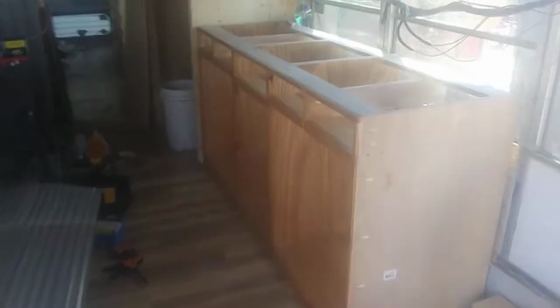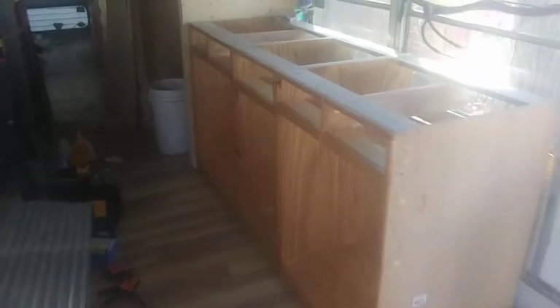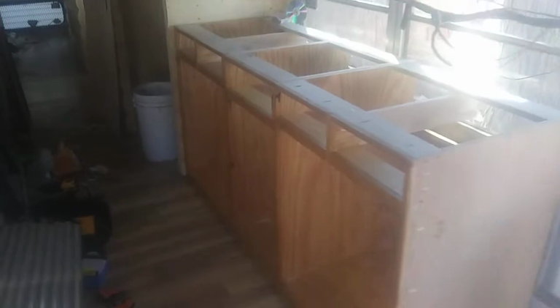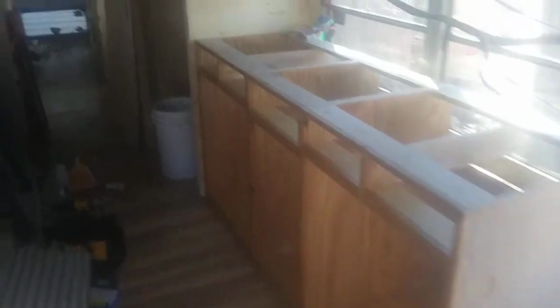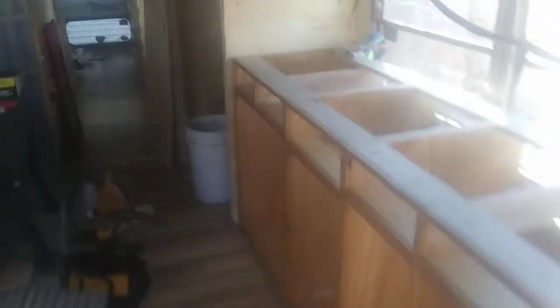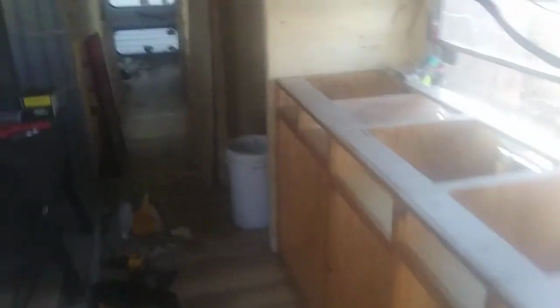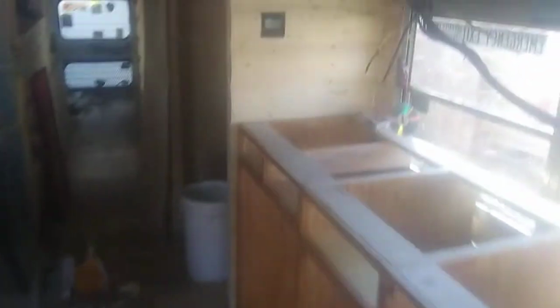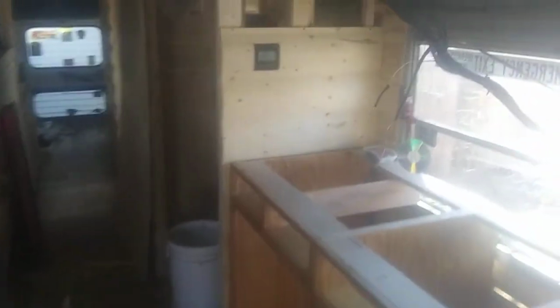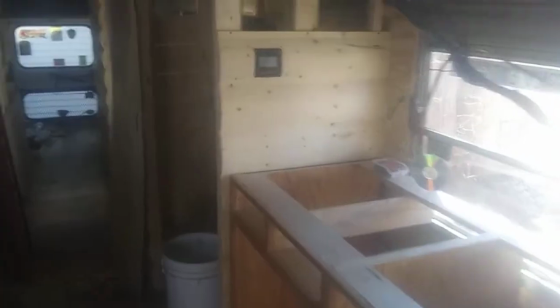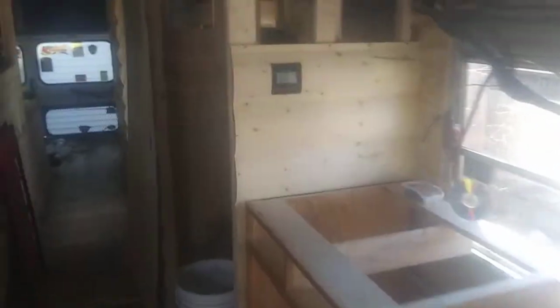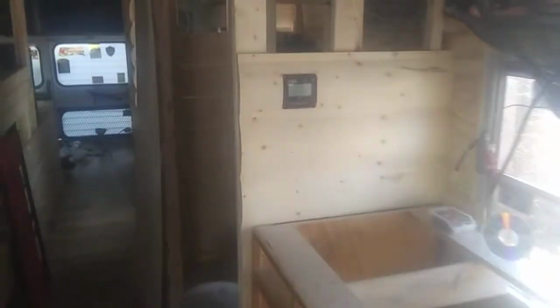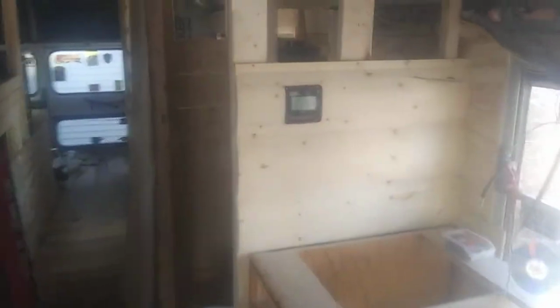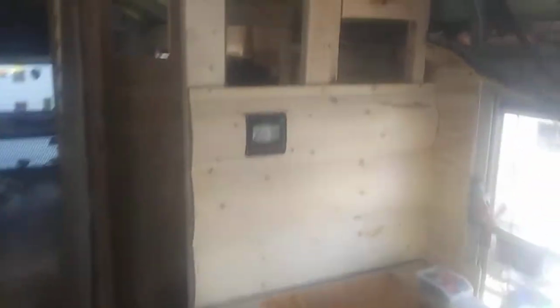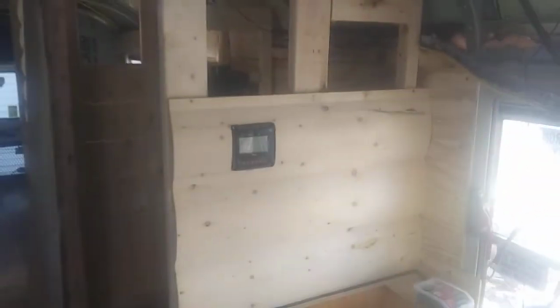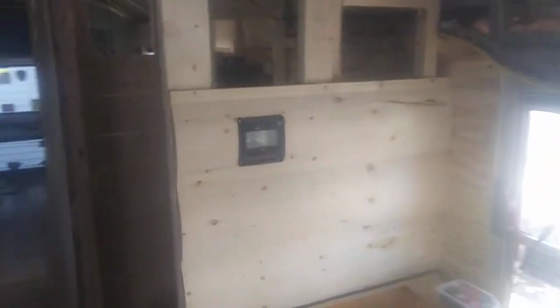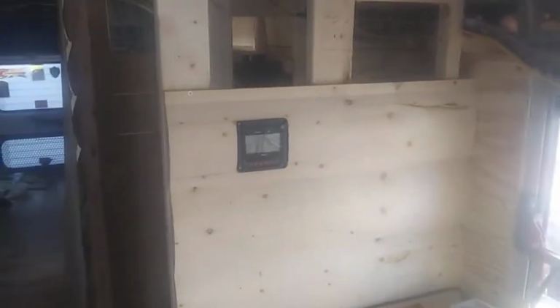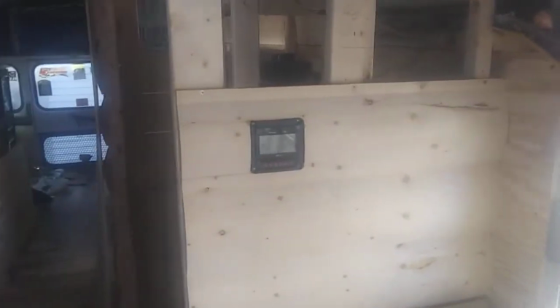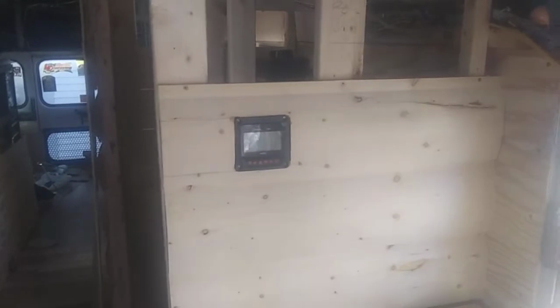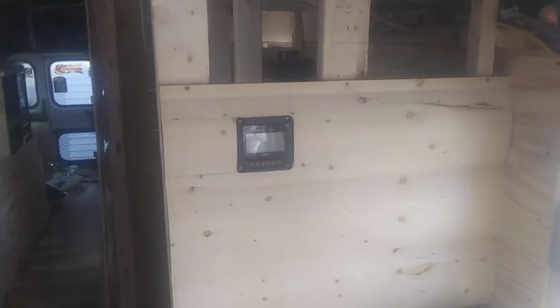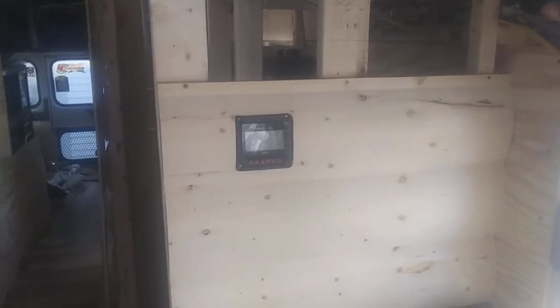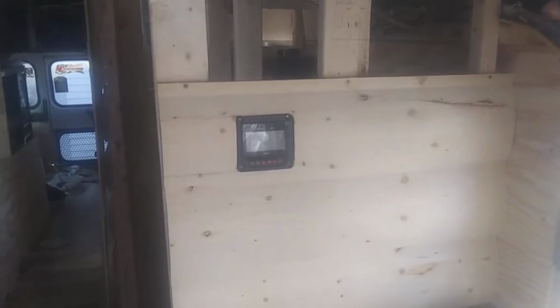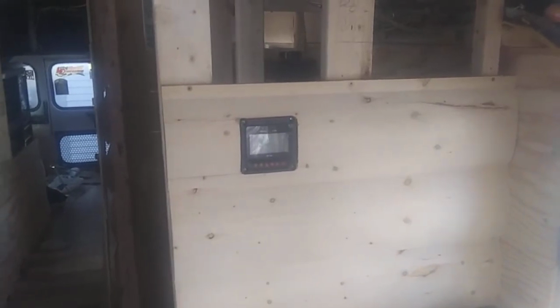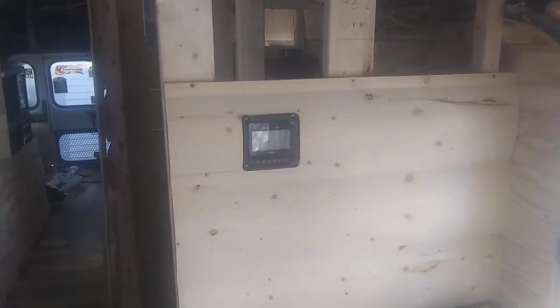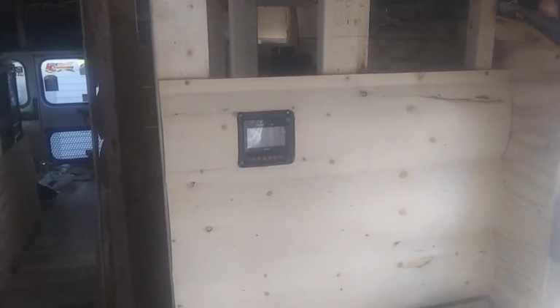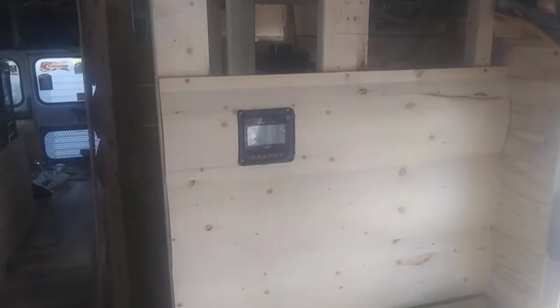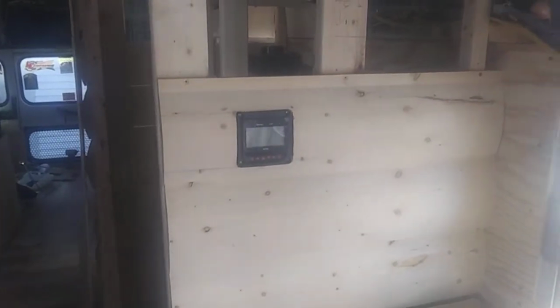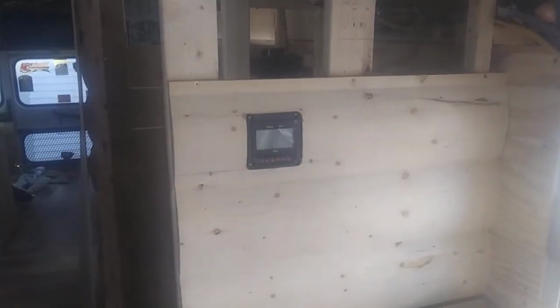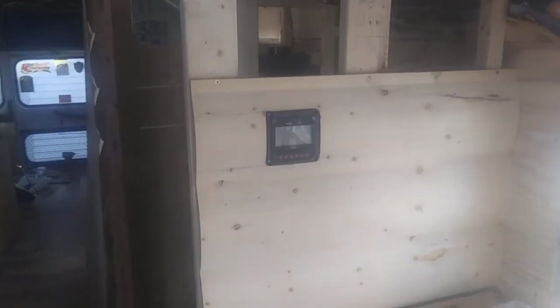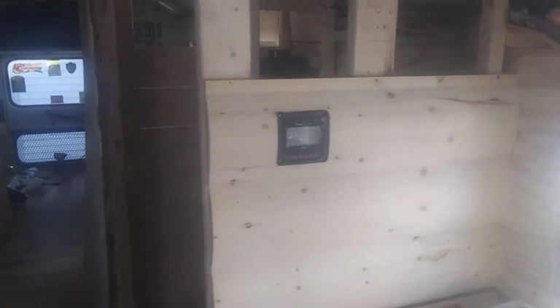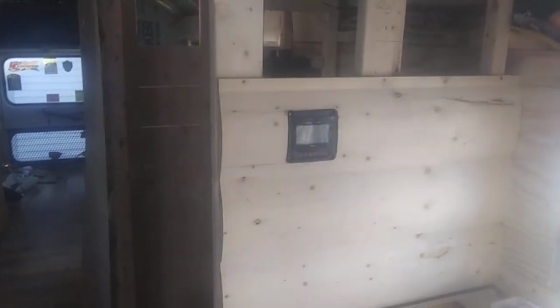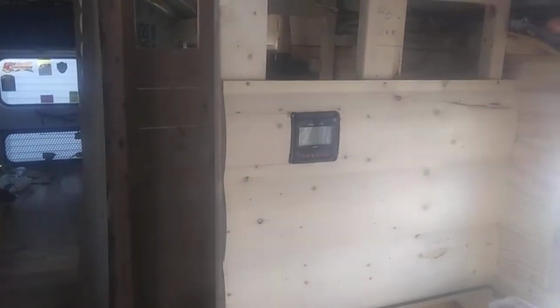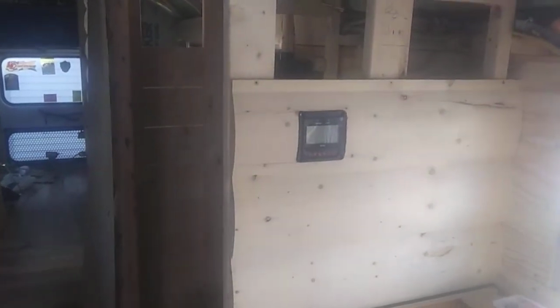They're screwed together and screwed to the wall. I have our charge control monitor mounted. I'm going to have to get a longer cable for it.